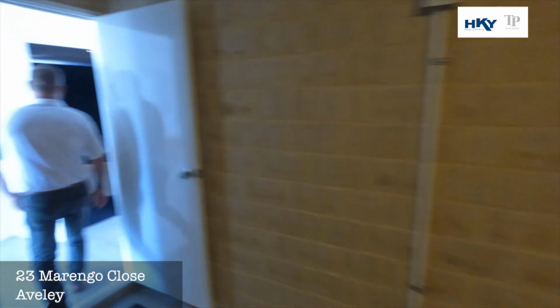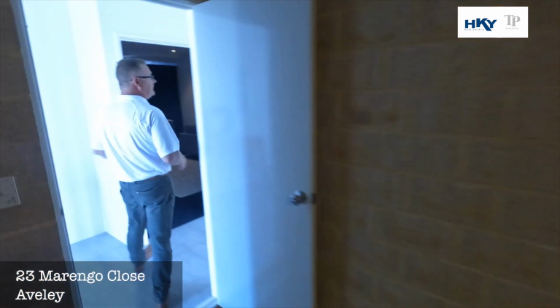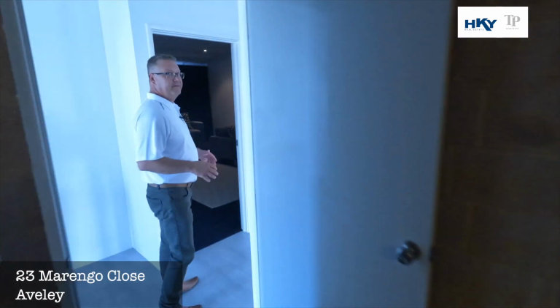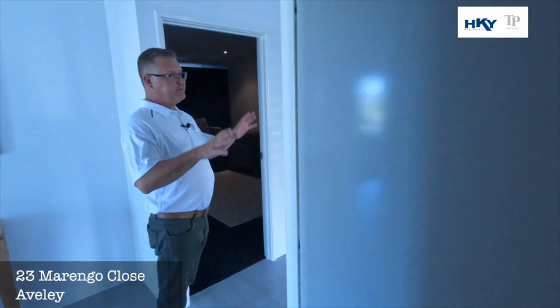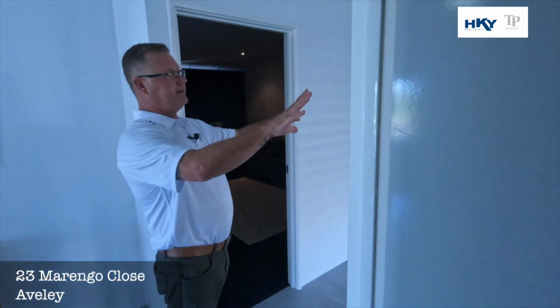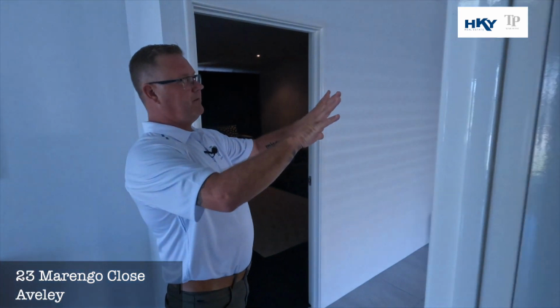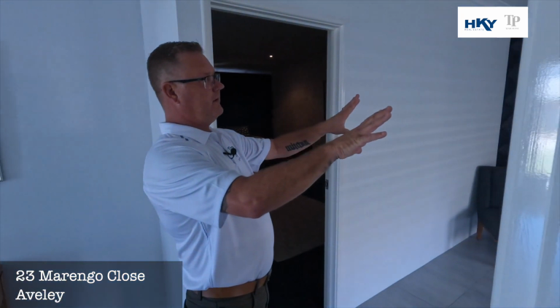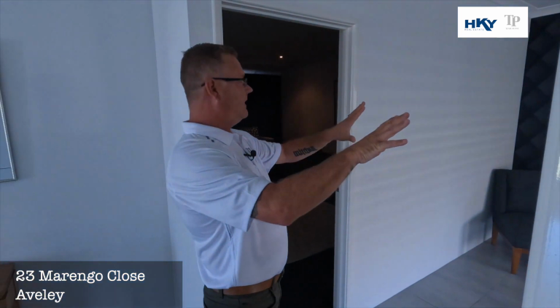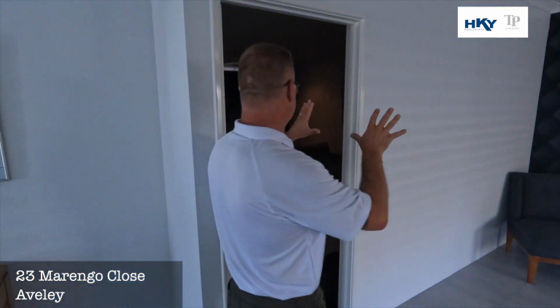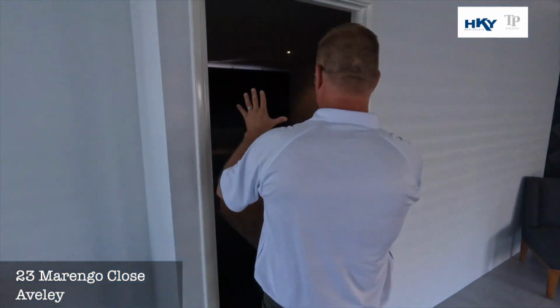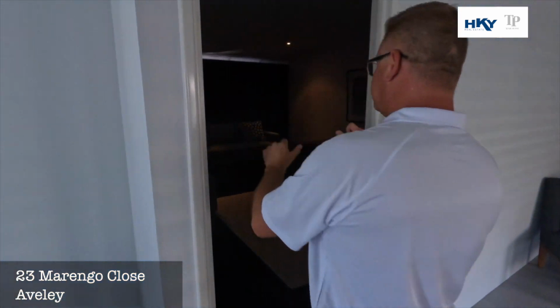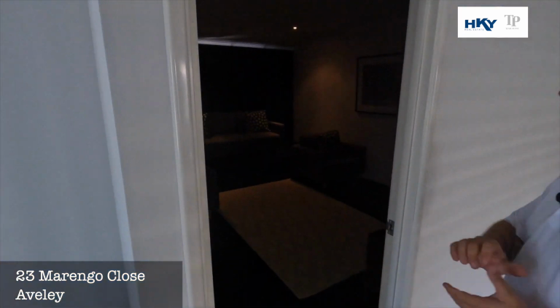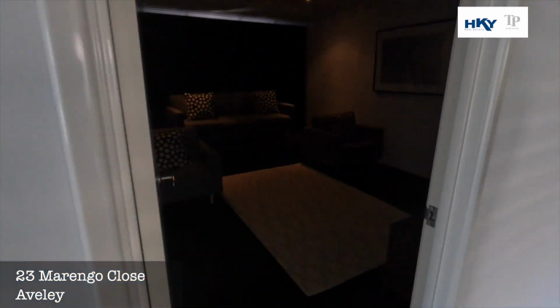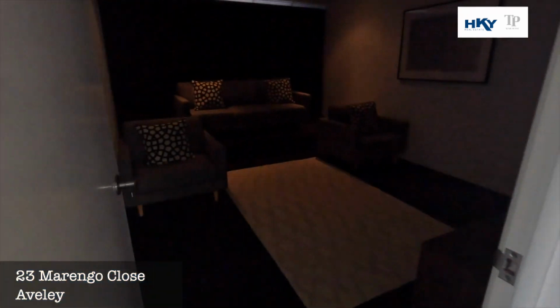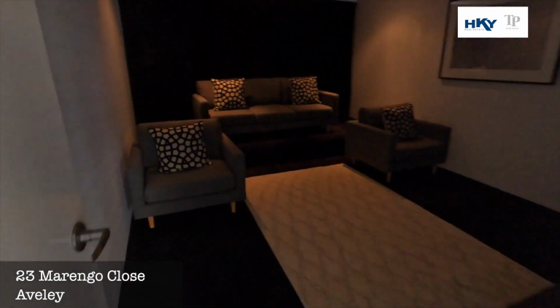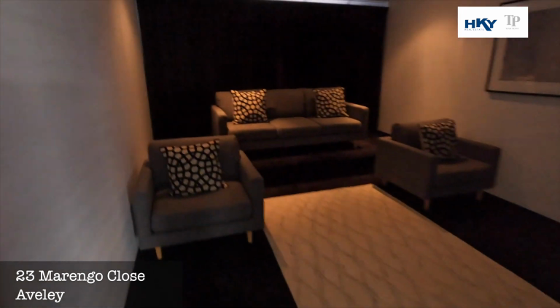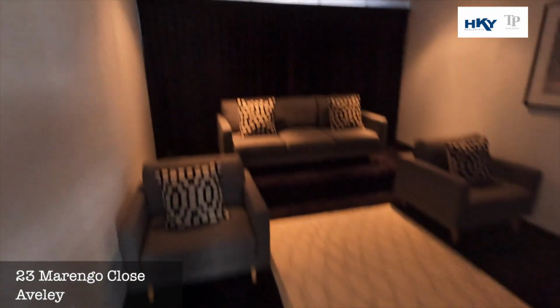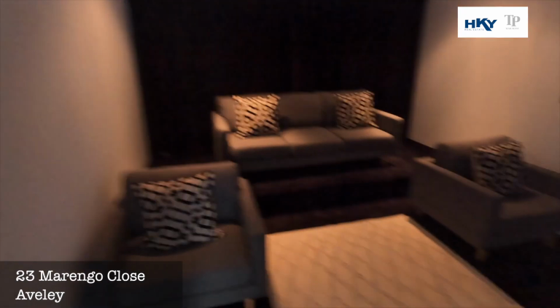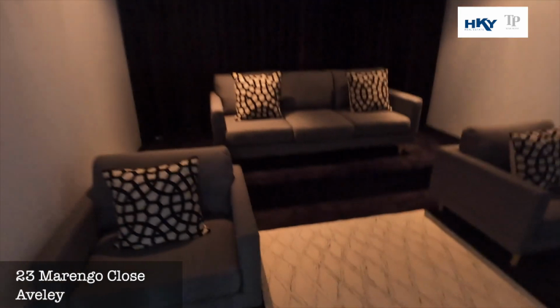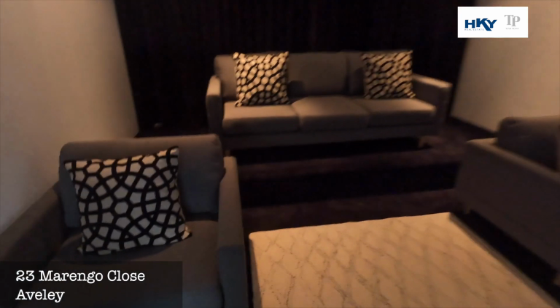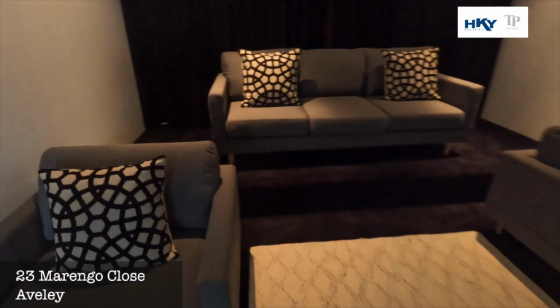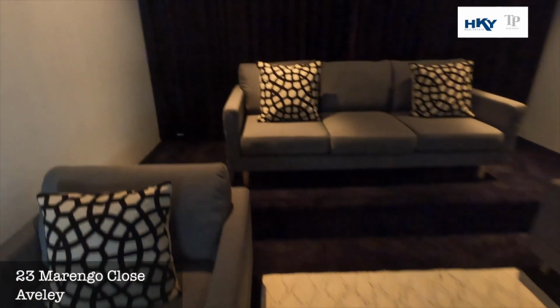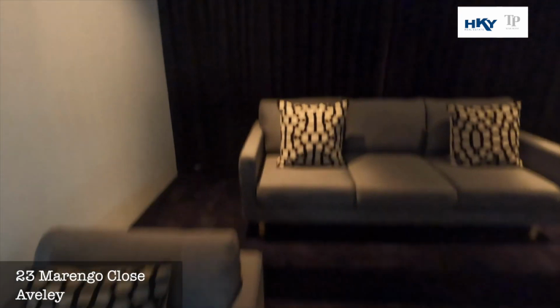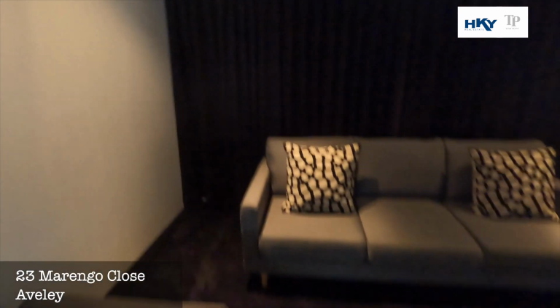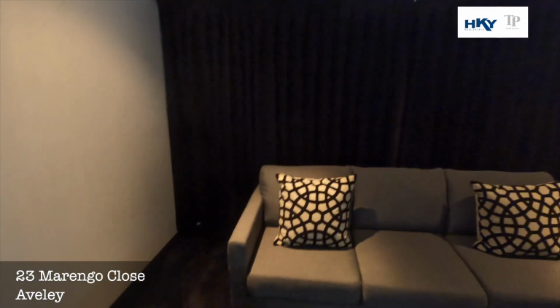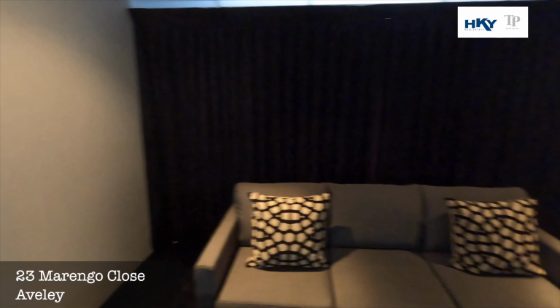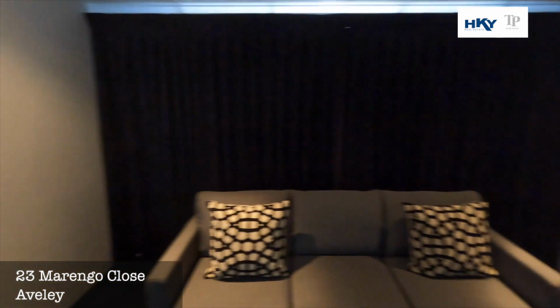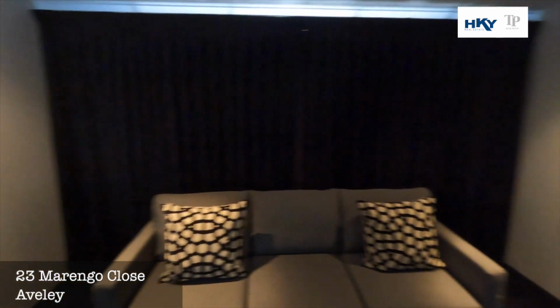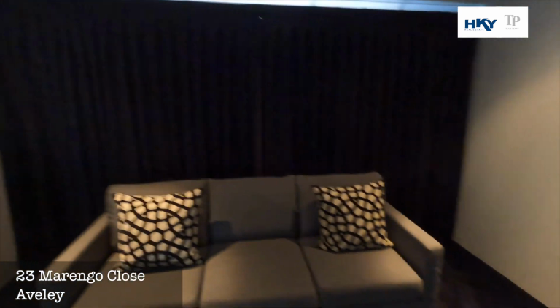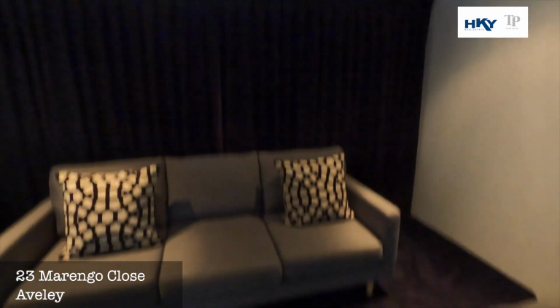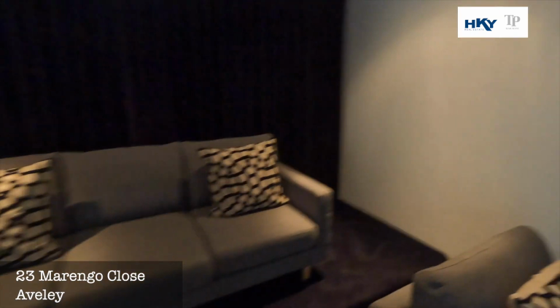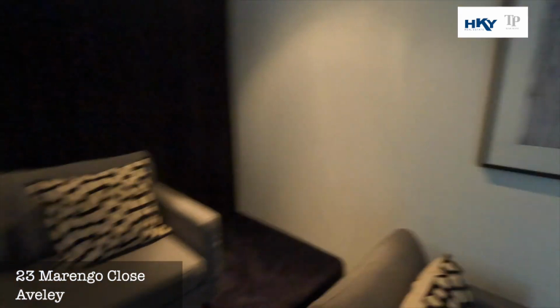From the entry, before we hit the nice big open living area, you've got this beautiful separate theatre room. As you can see, it's stepped up to take that extra seating, to turn it into a real full cinema experience.